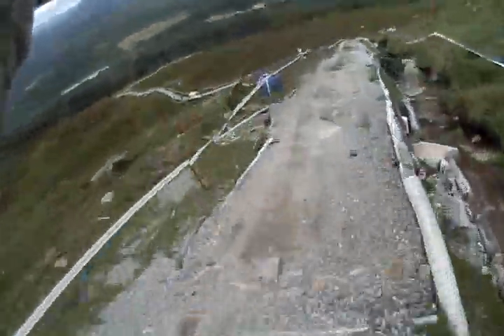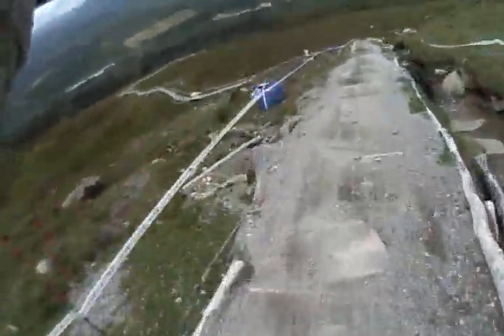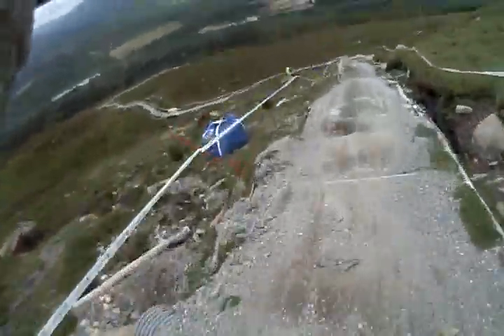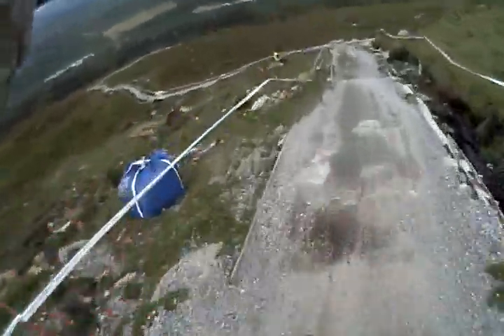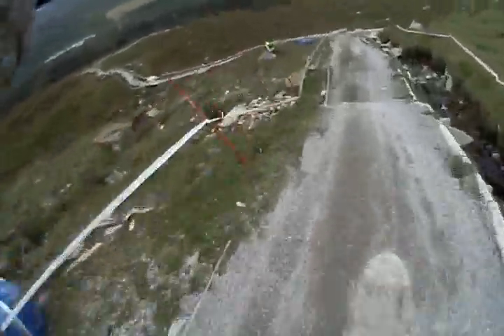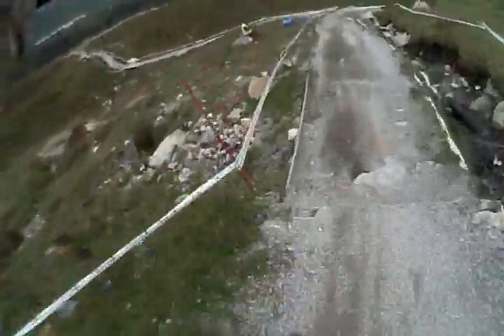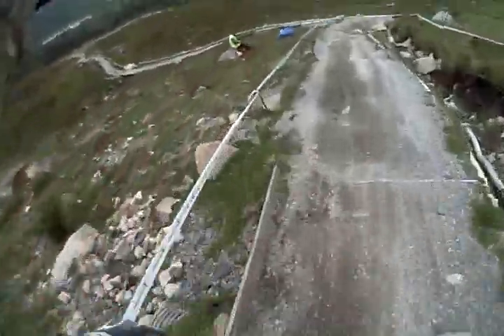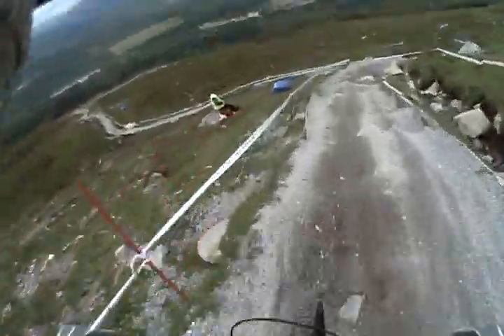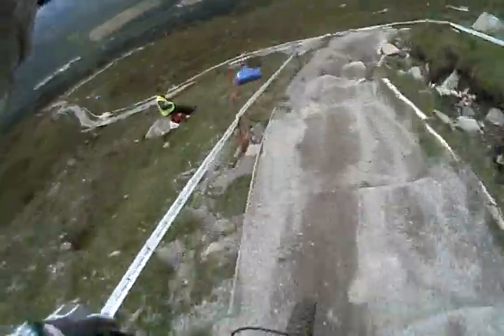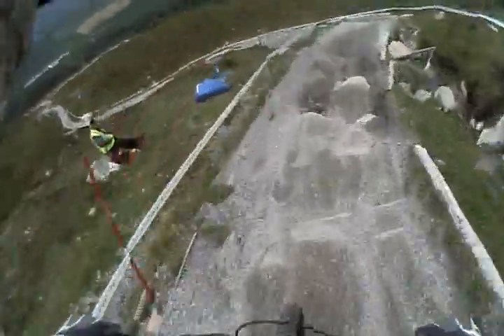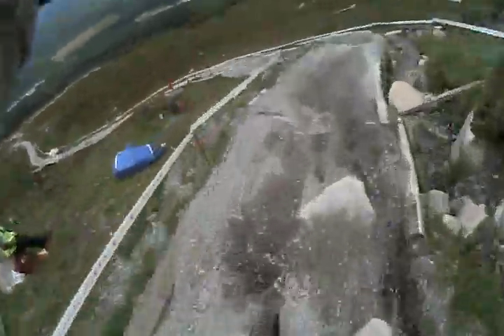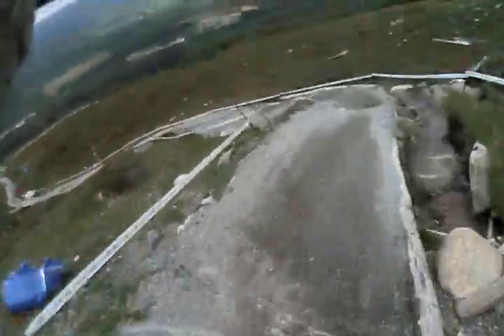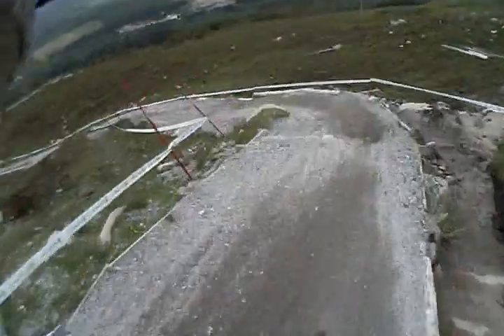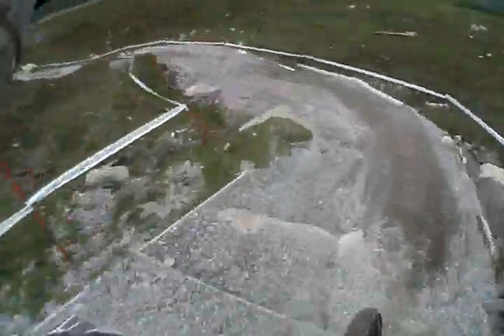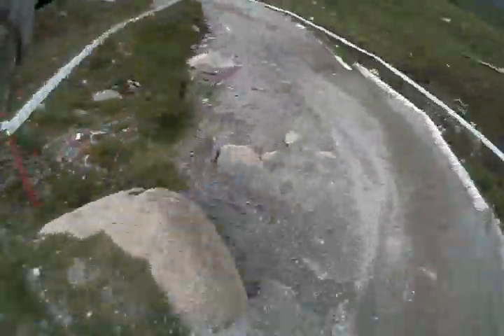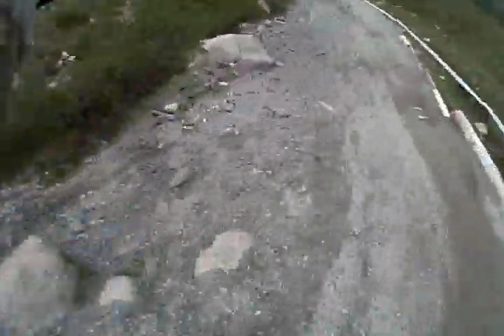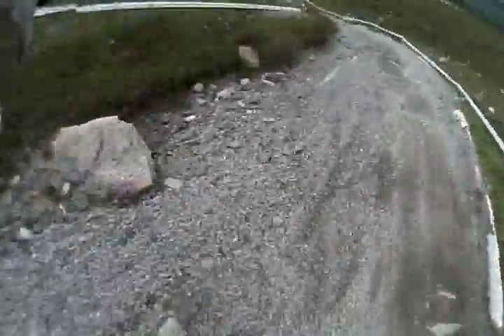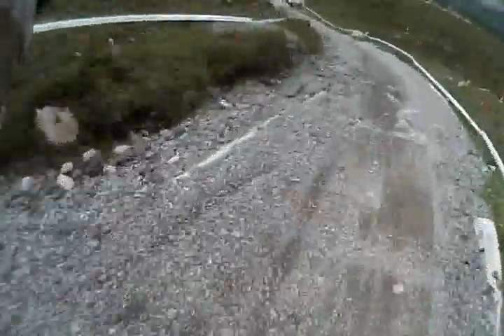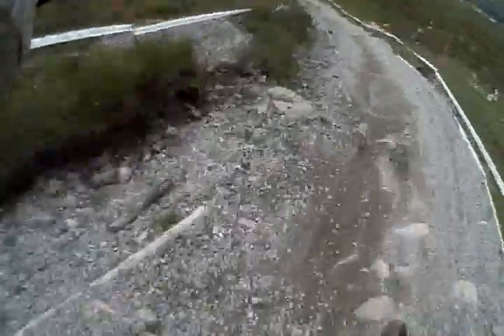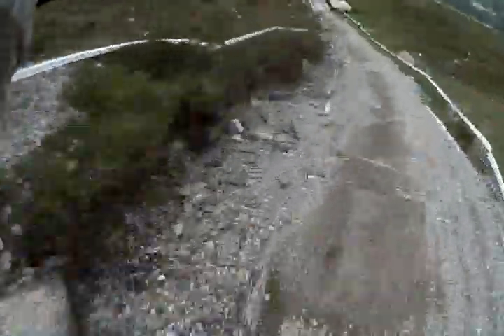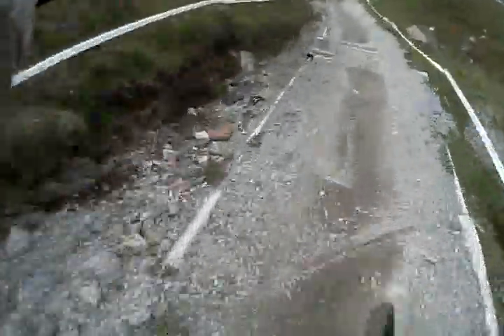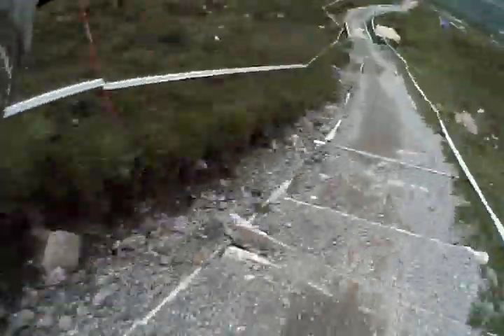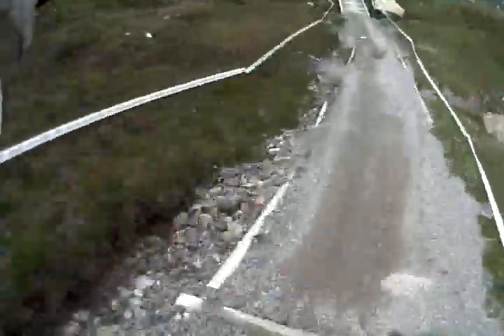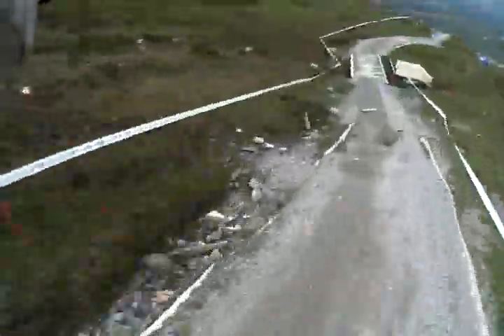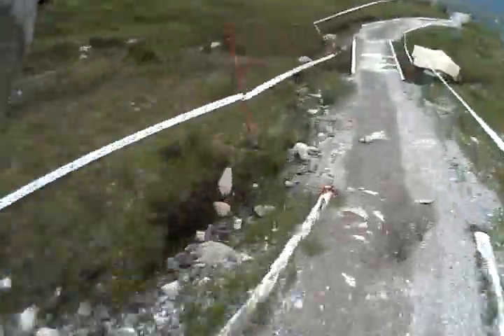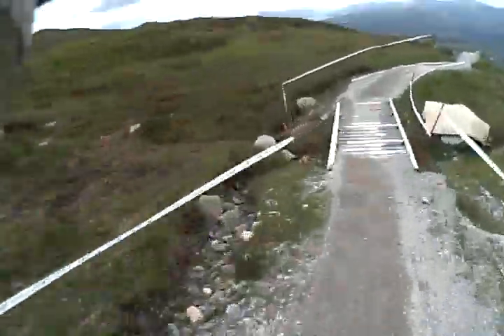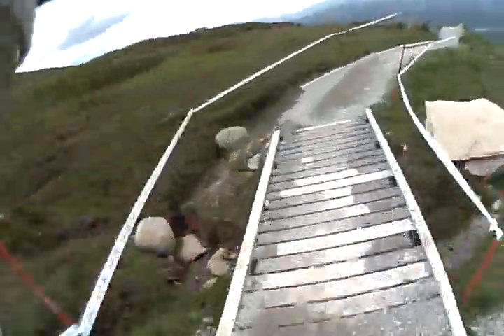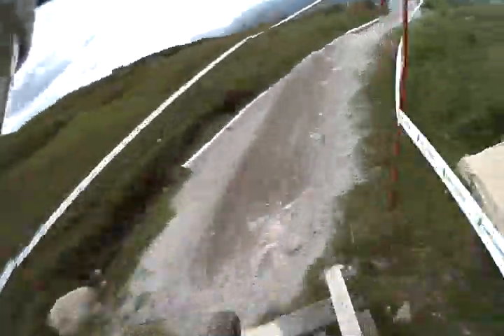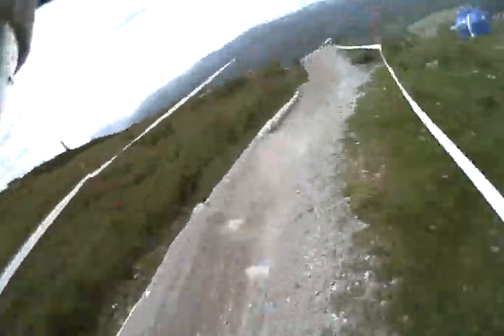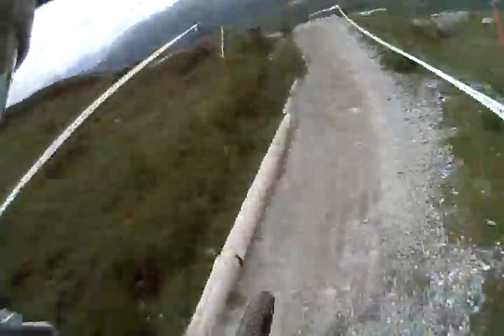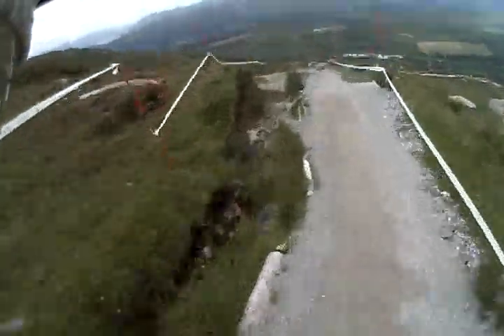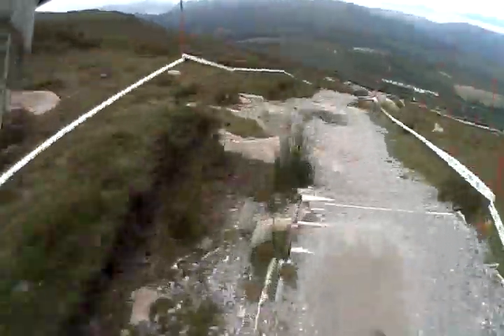Another hard braking spot down here, super rough. Probably can't see it on the camera but it's really rough. Little jump.